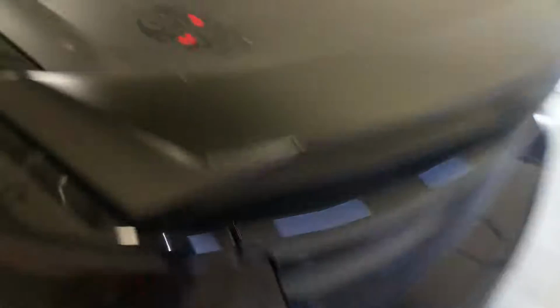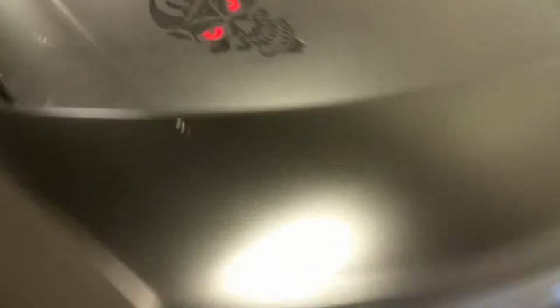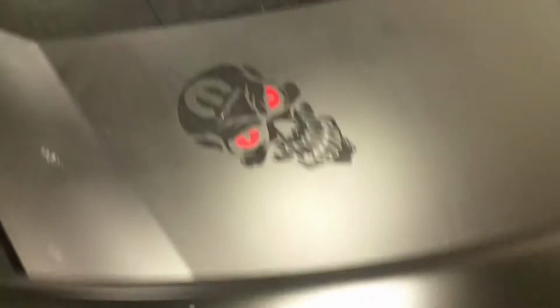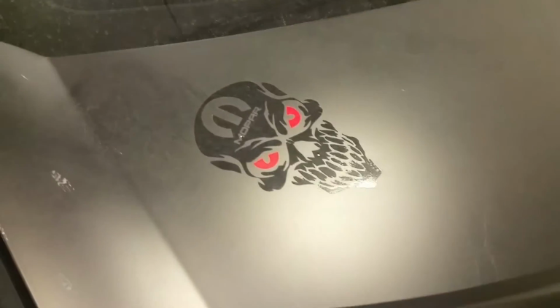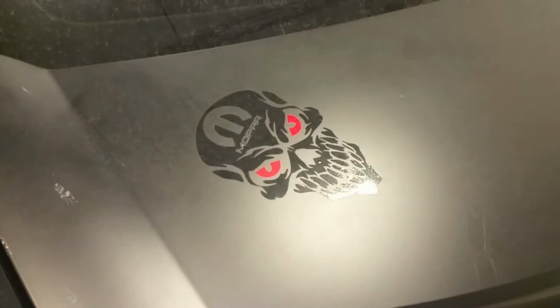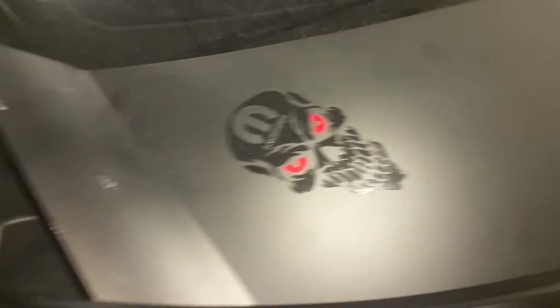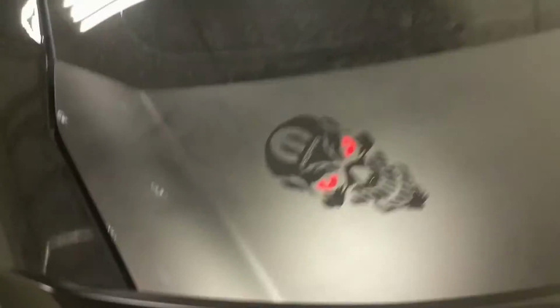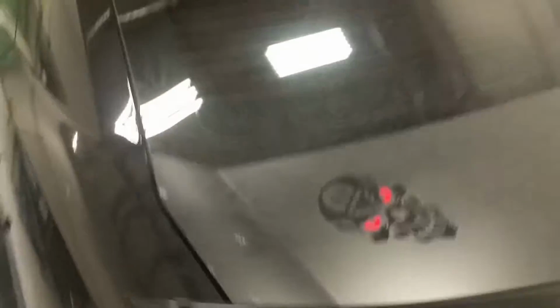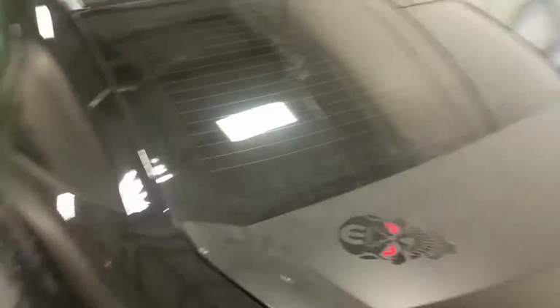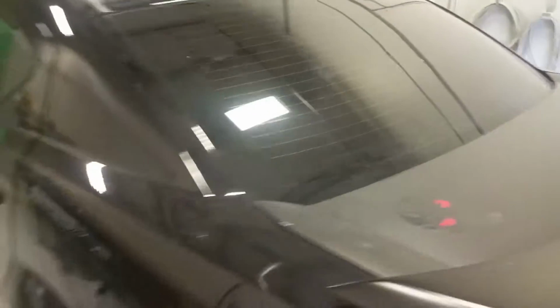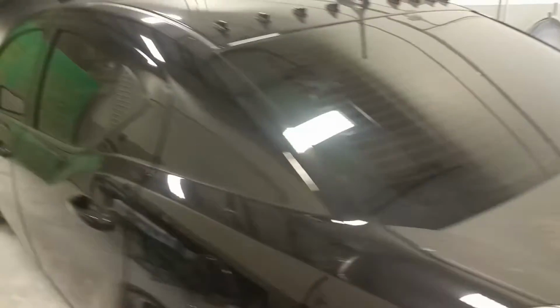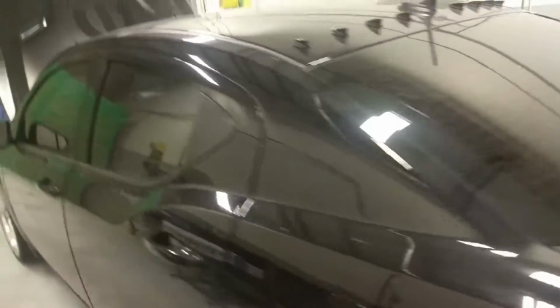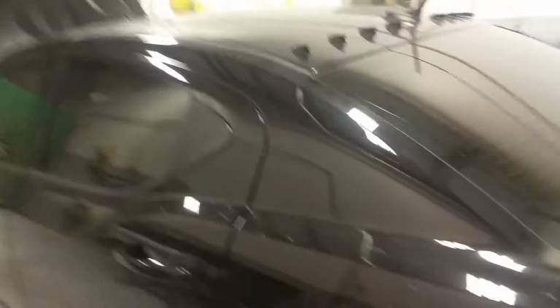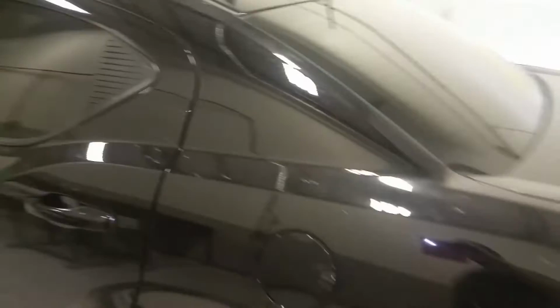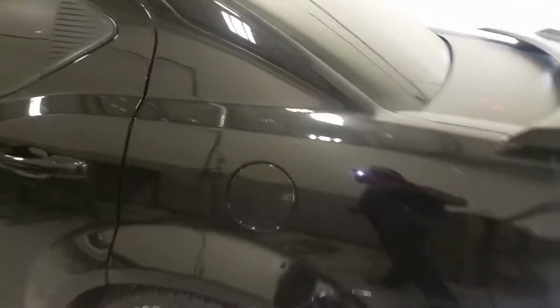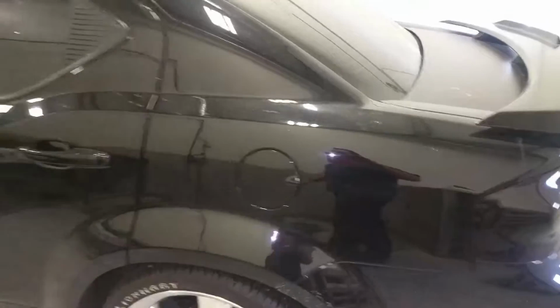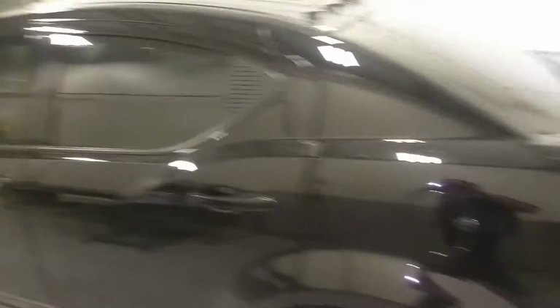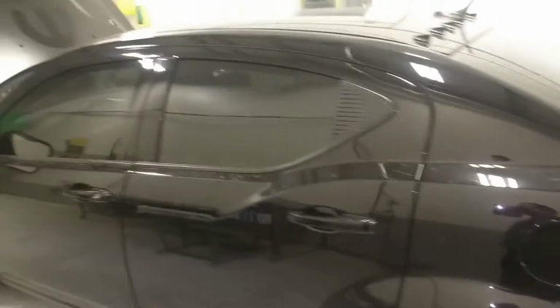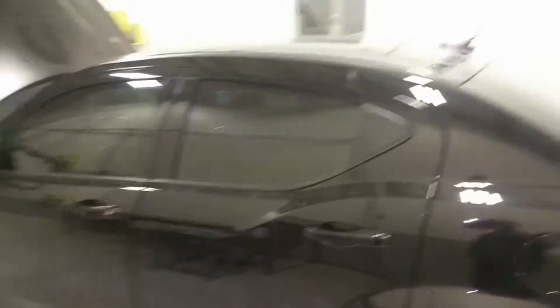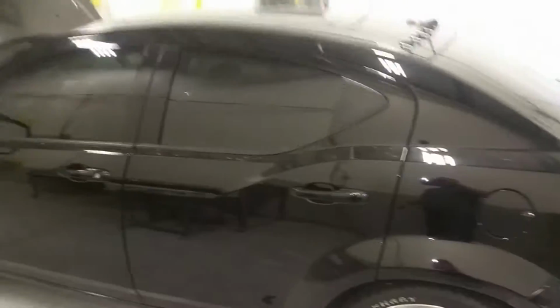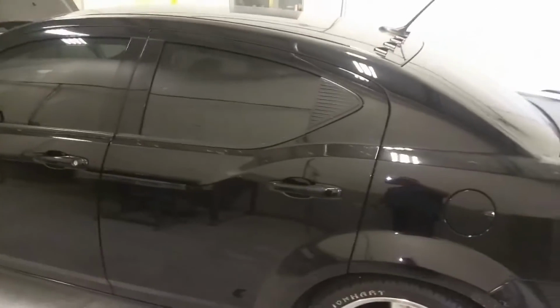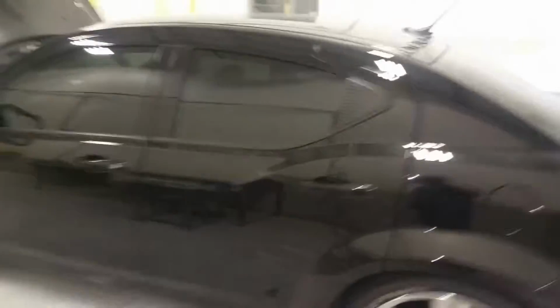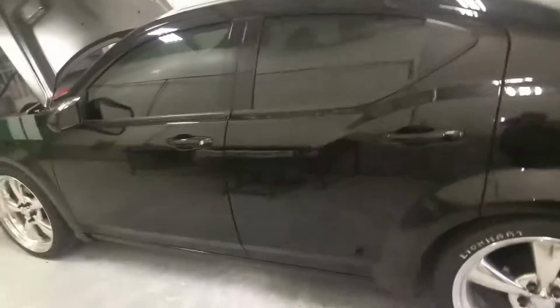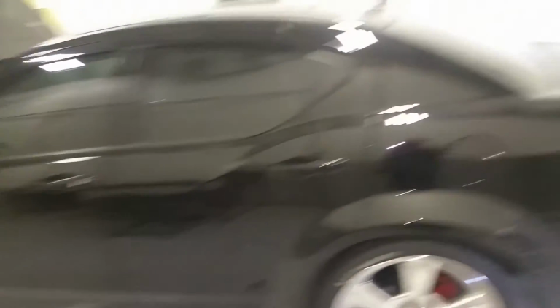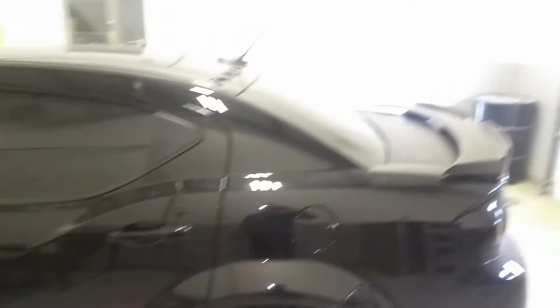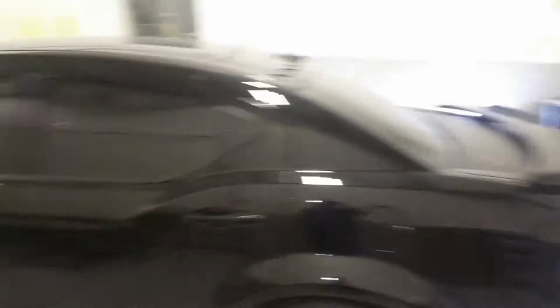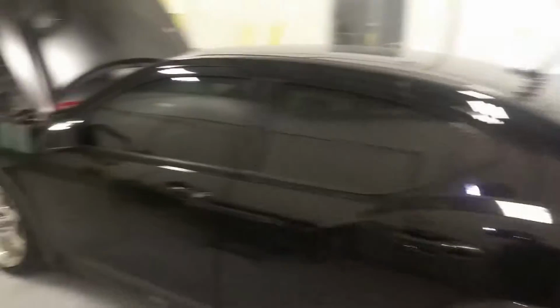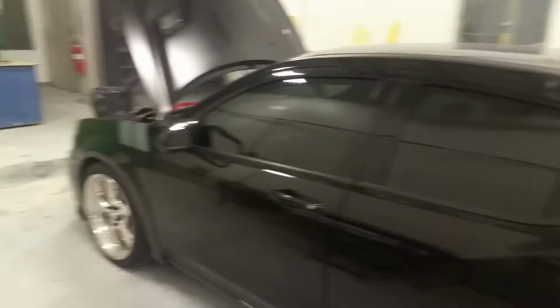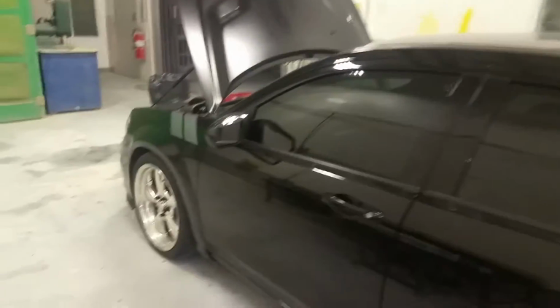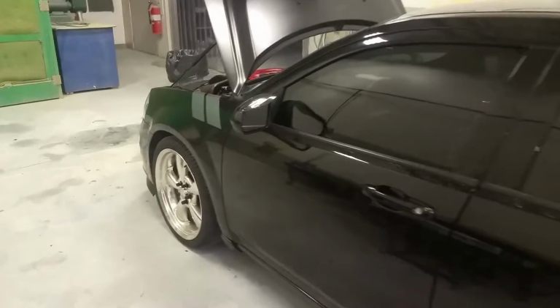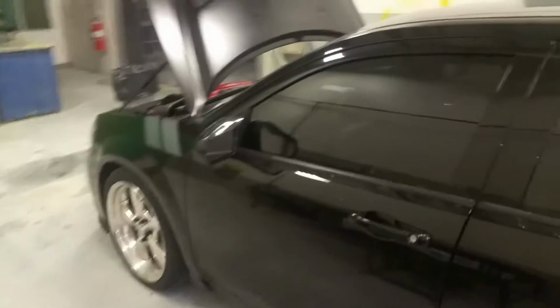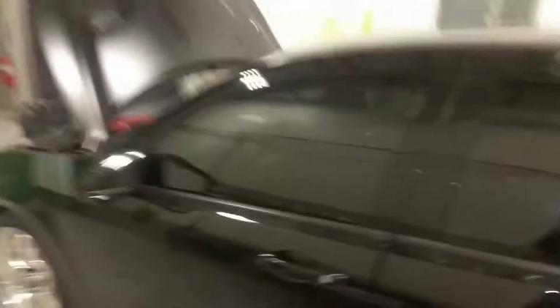My Mopar skull car is really dirty right now. I didn't want to wash it yet because the roads are a little bit wet — trying not to get anything on it.